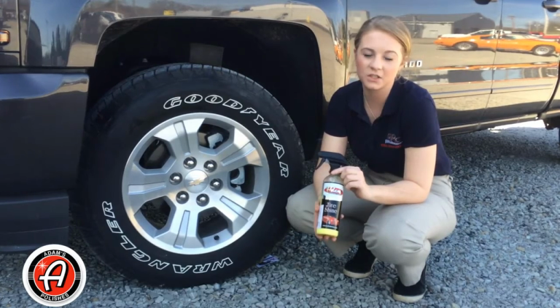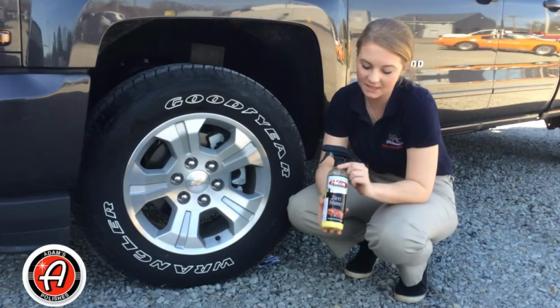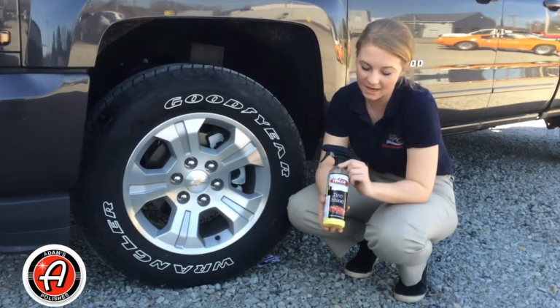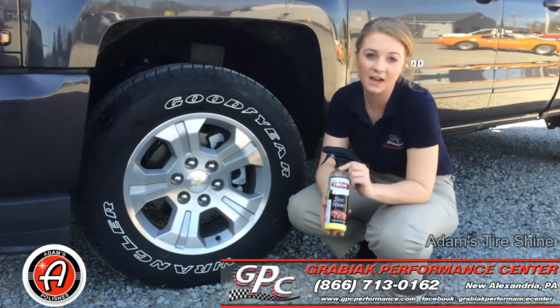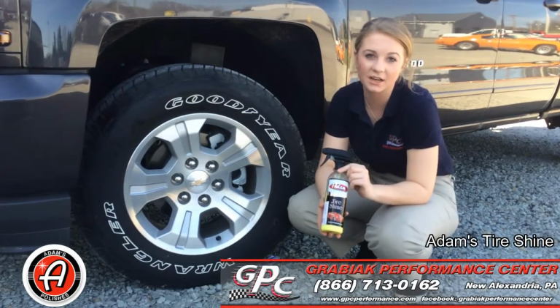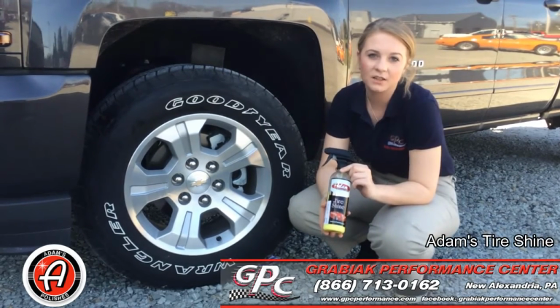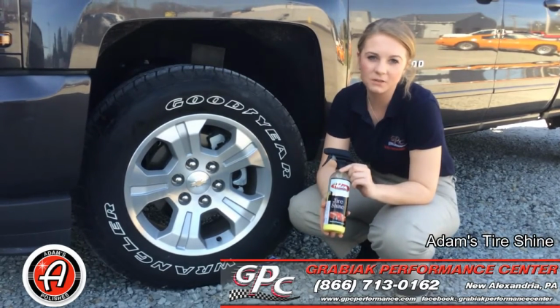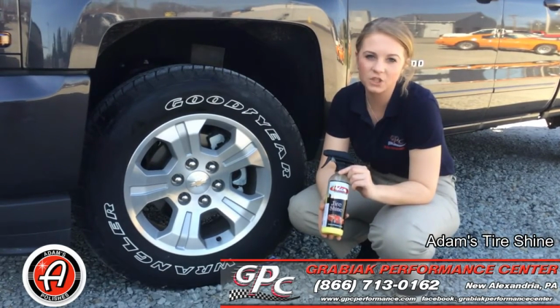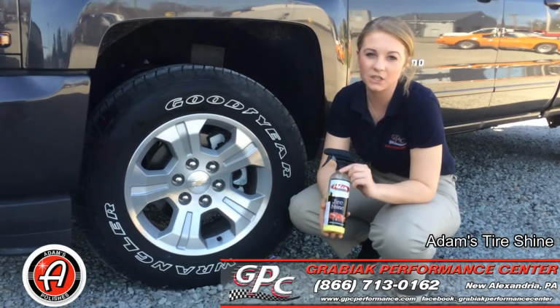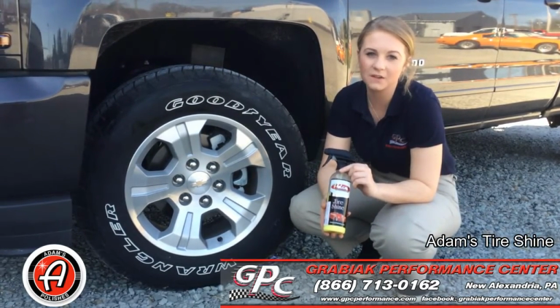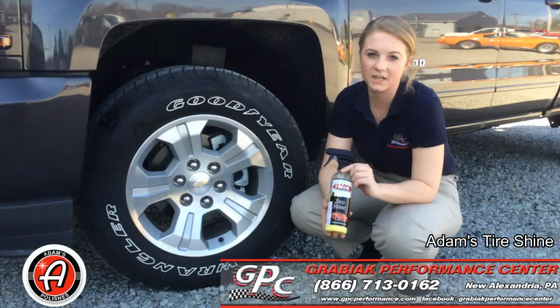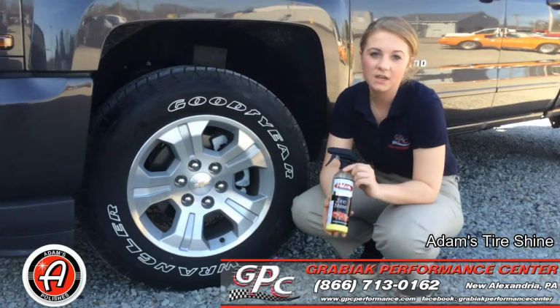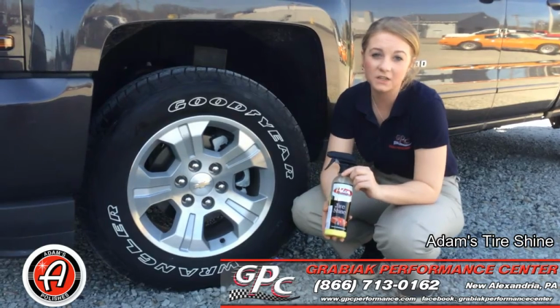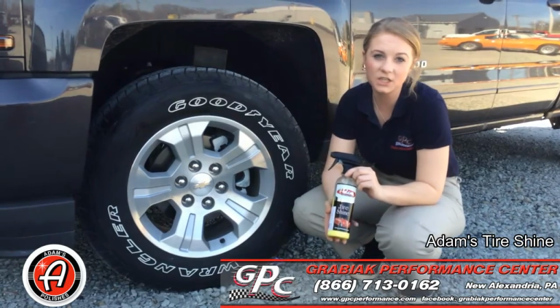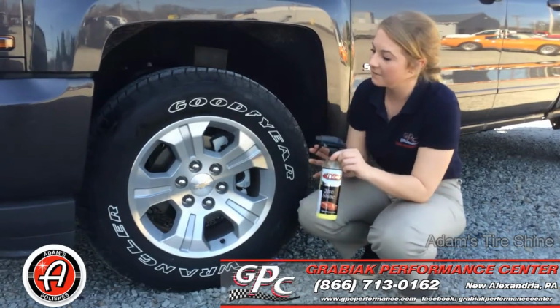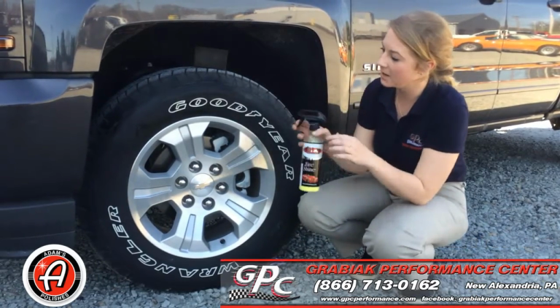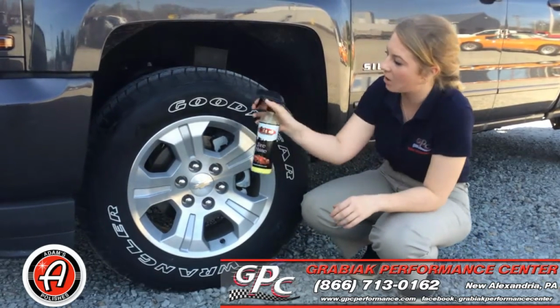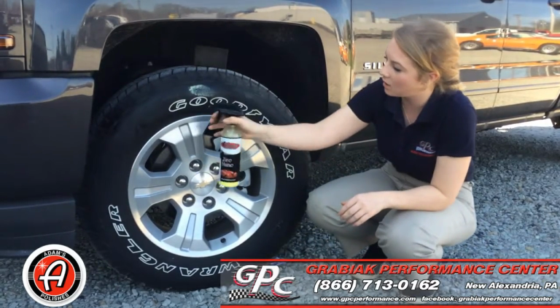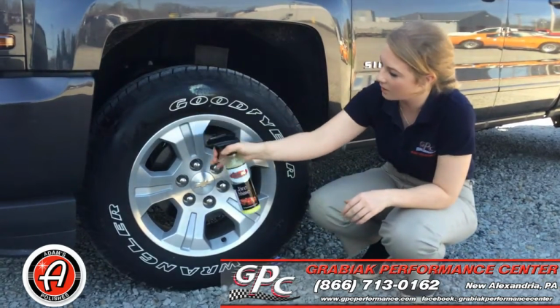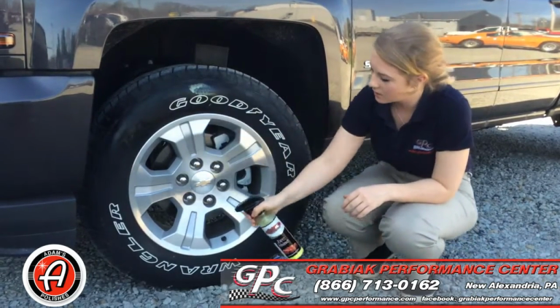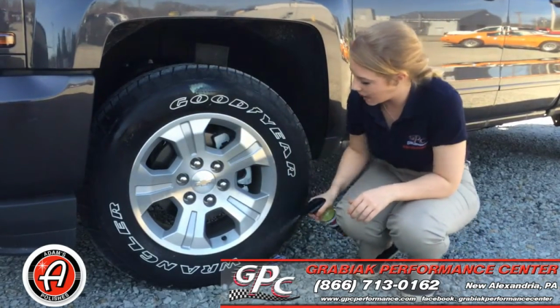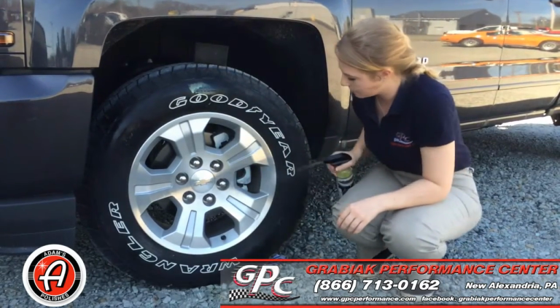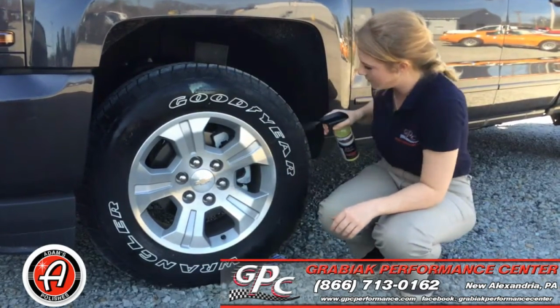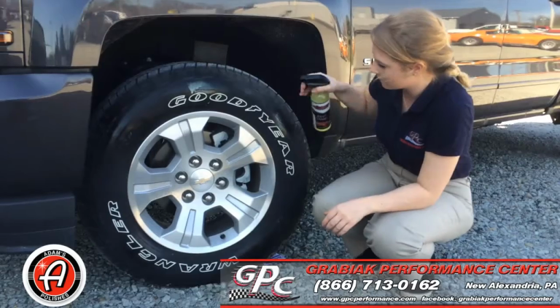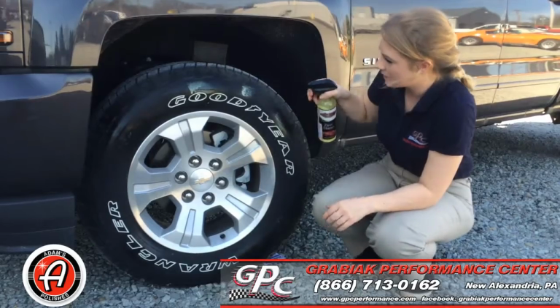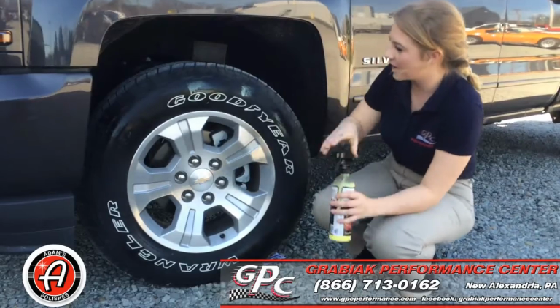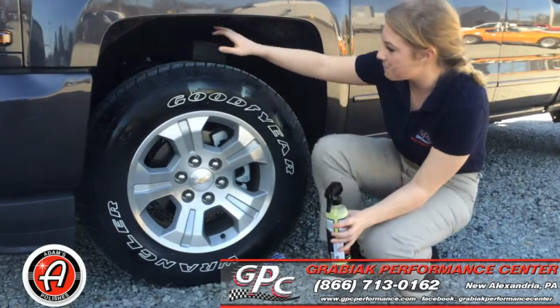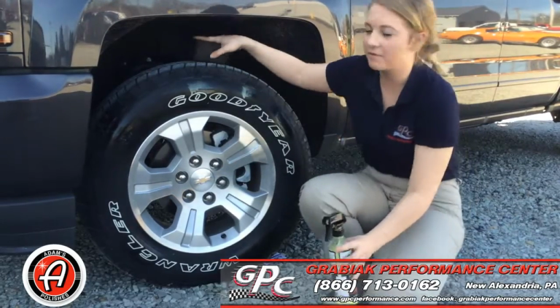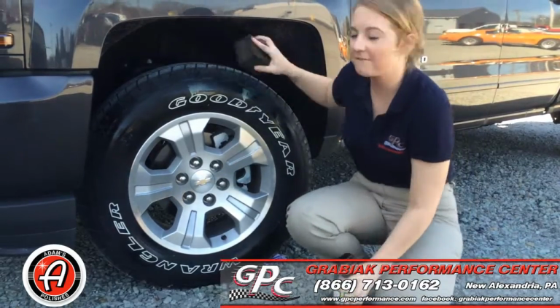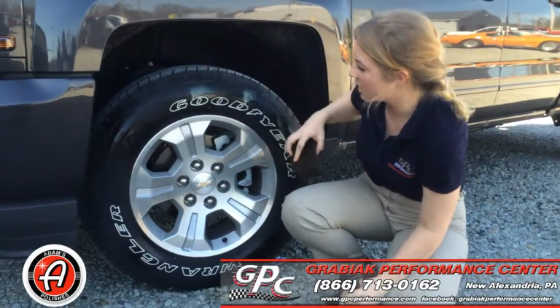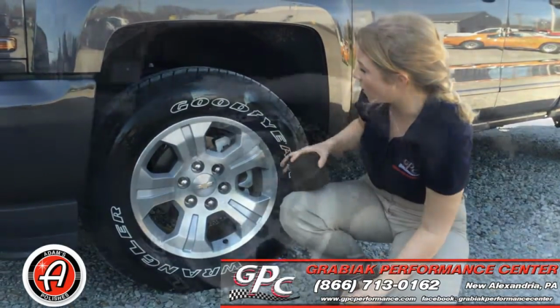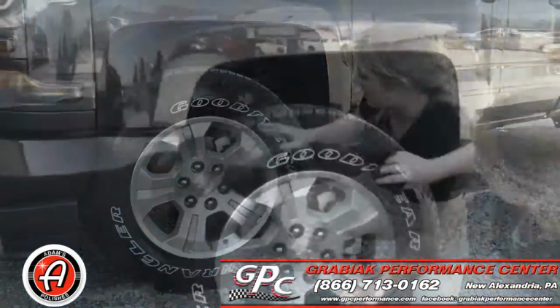First off, this is Adam's Tire Shine. With this product, you're going to get two different finishes. The first finish is if you spray this all over your tire, you're going to get more of a matte finish if you work it in.